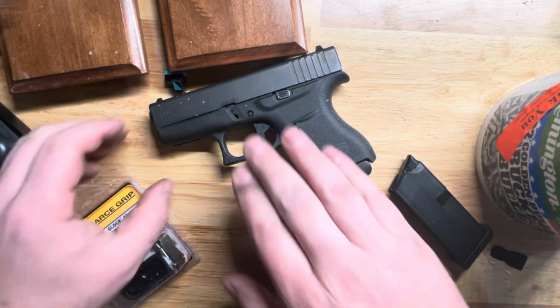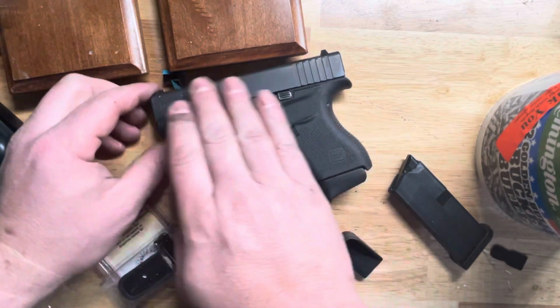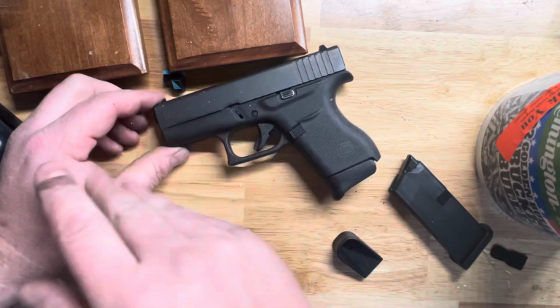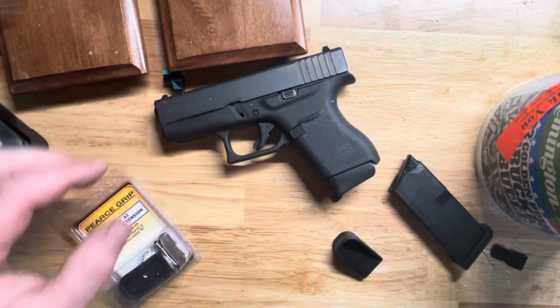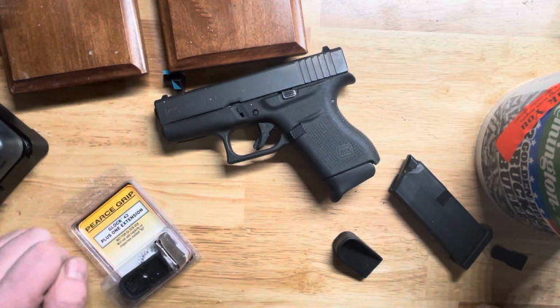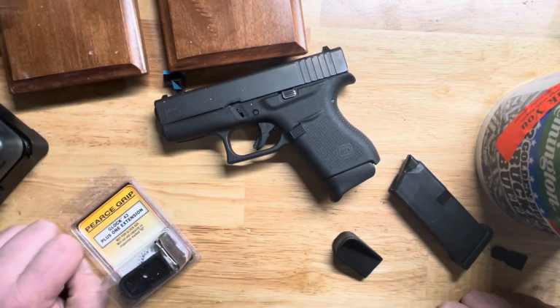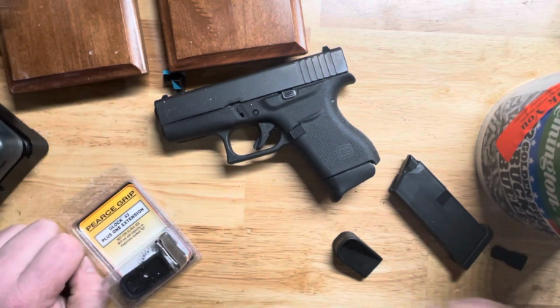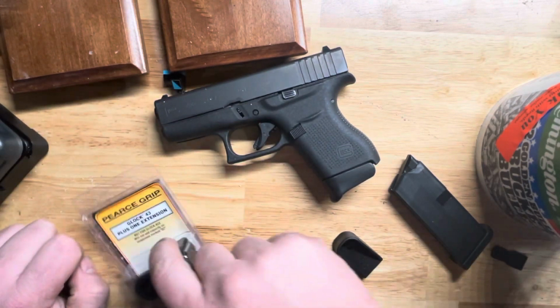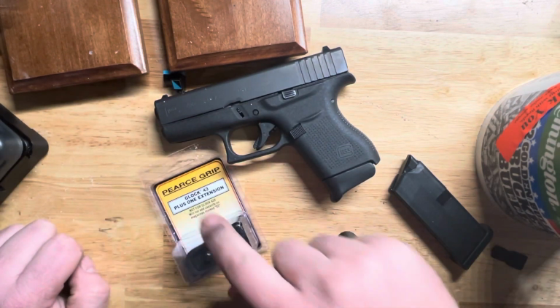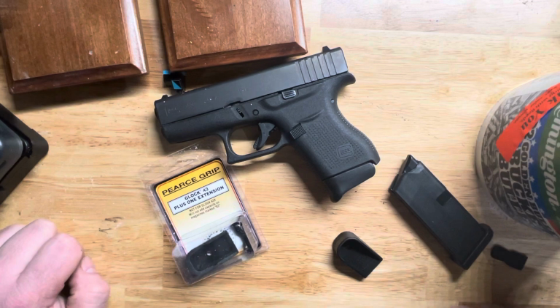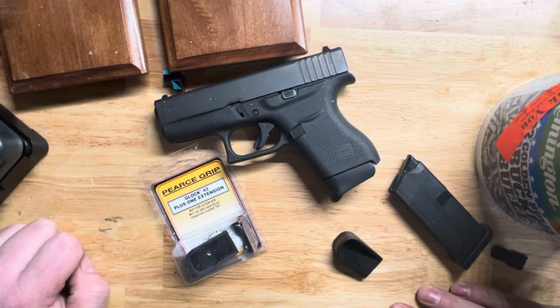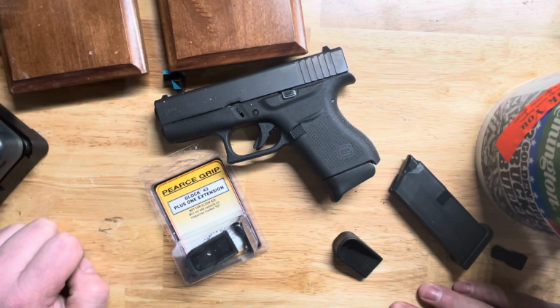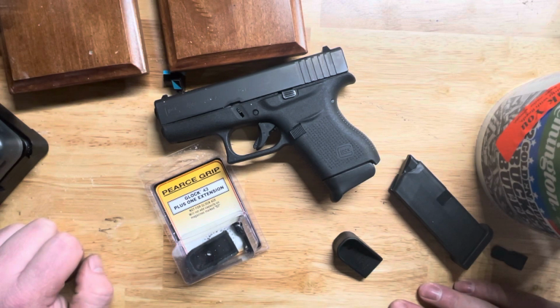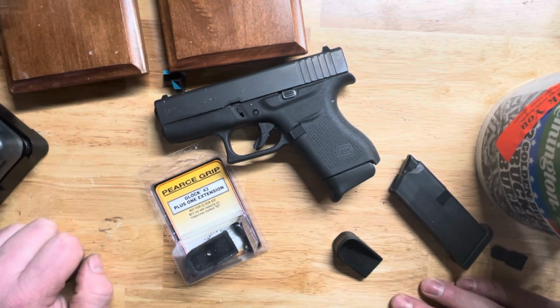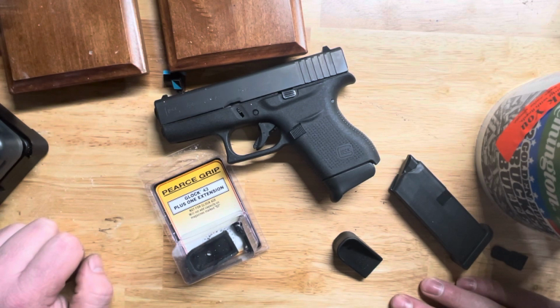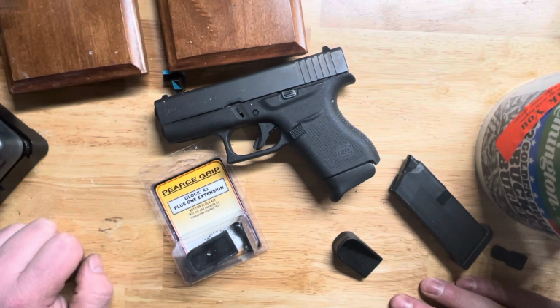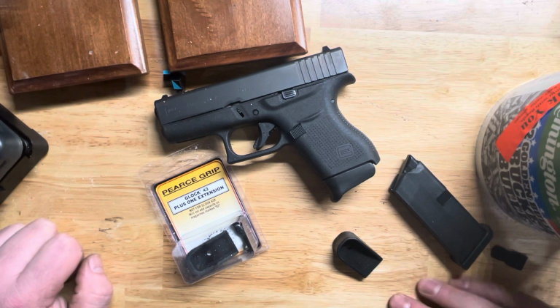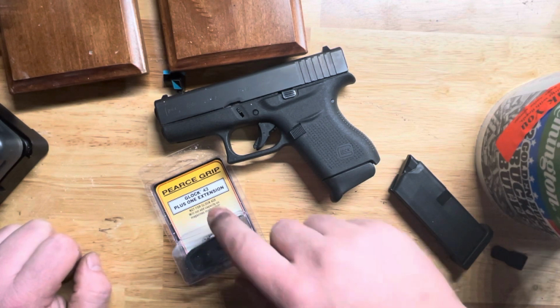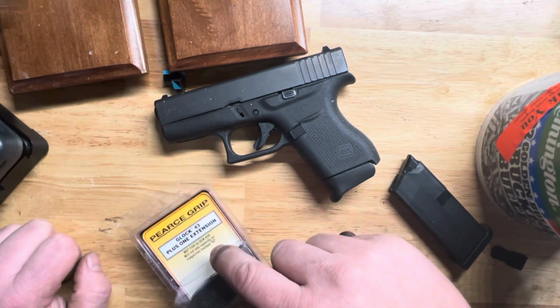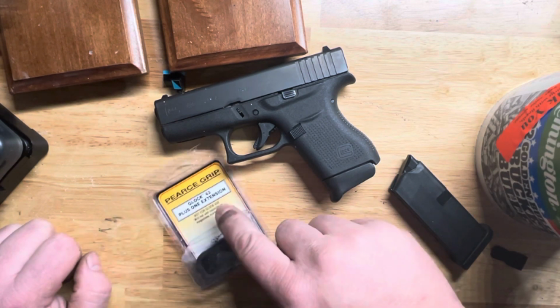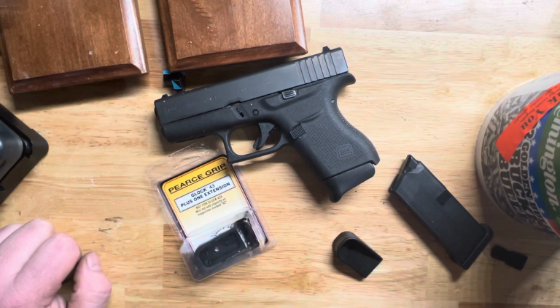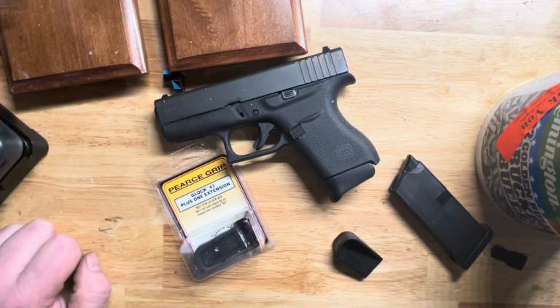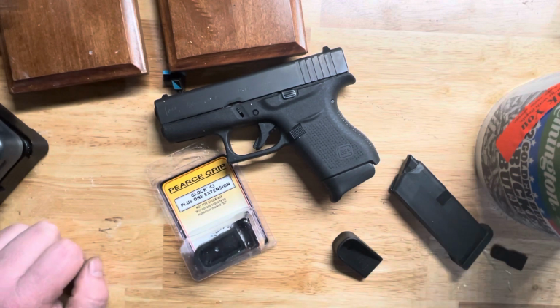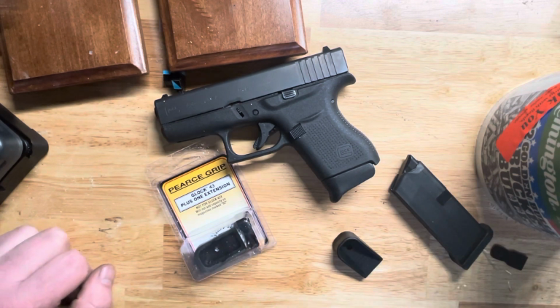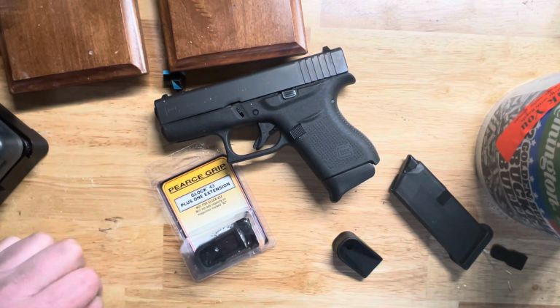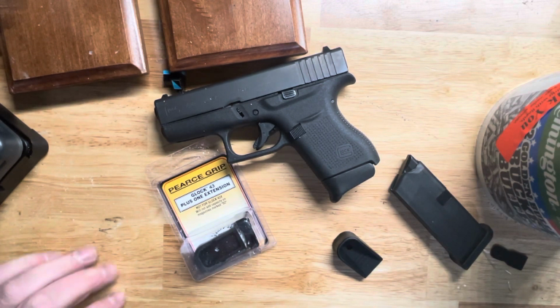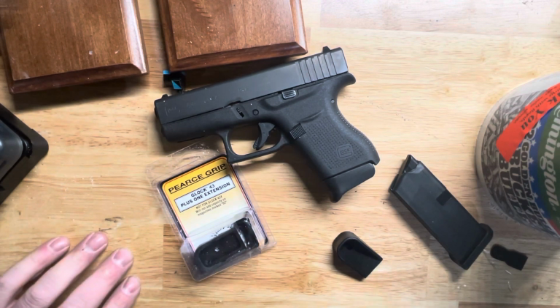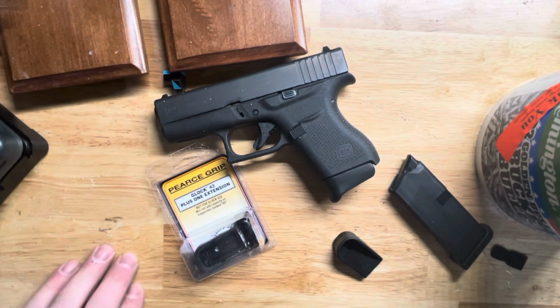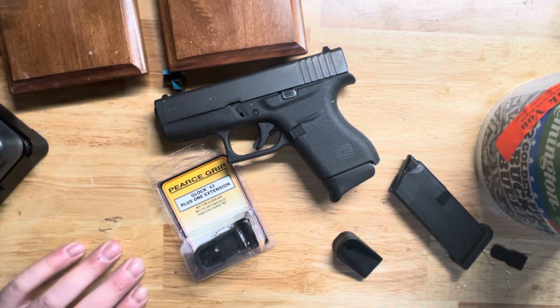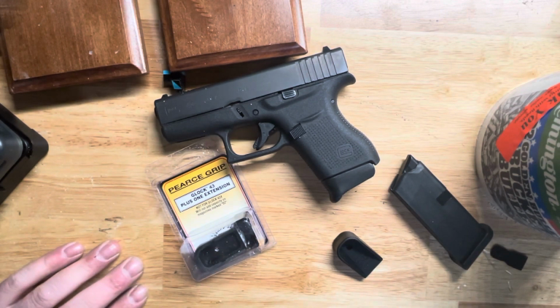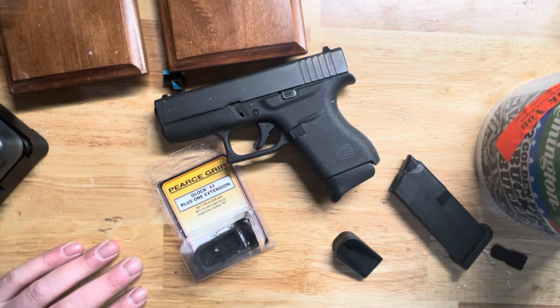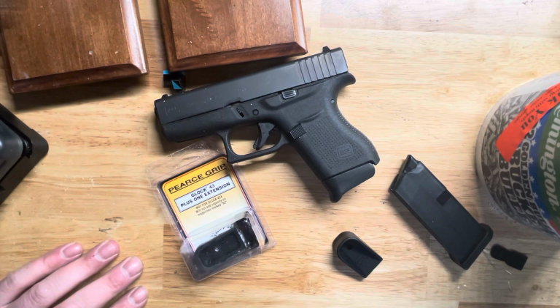So there it is. I just thought I'd throw that out there. $6.49 — I picked that up at MidwayUSA. Pearce Grip, Glock 43 plus one extension. And as always guys, life is short, so carry a nice gun. Thanks.